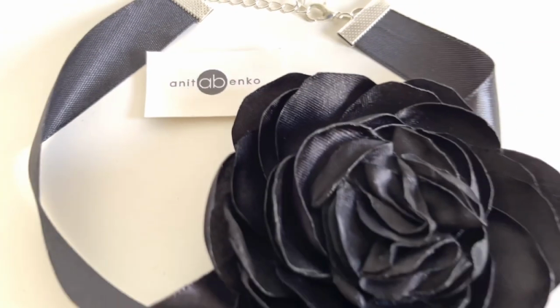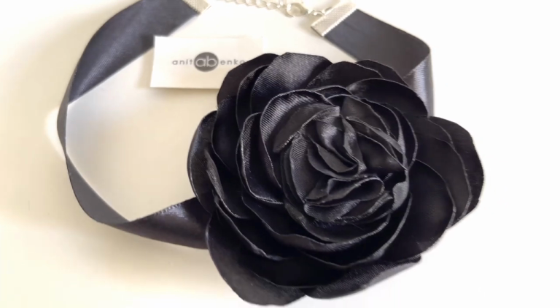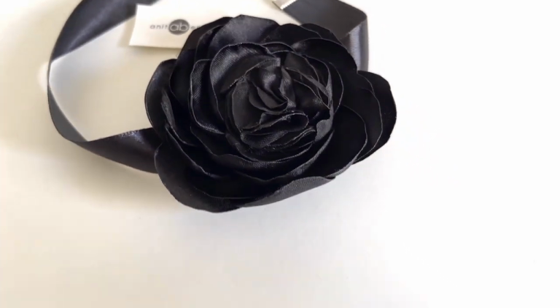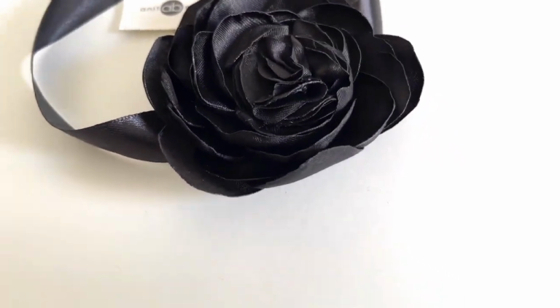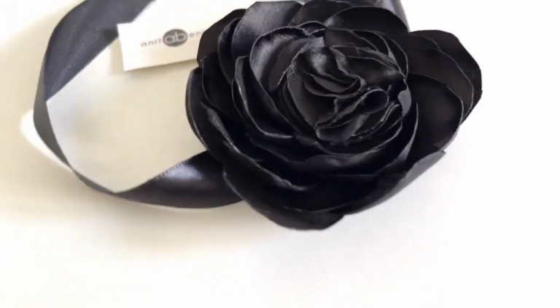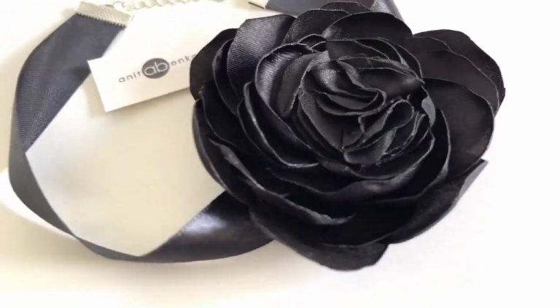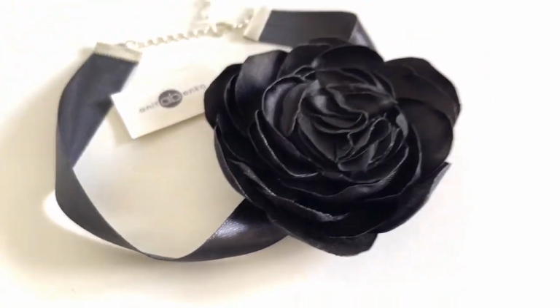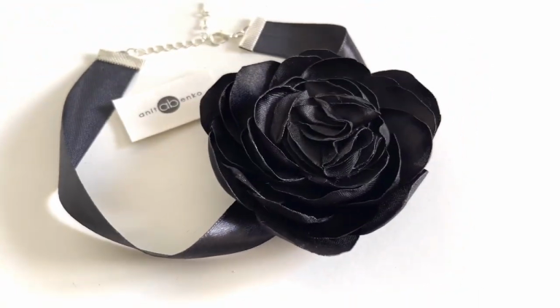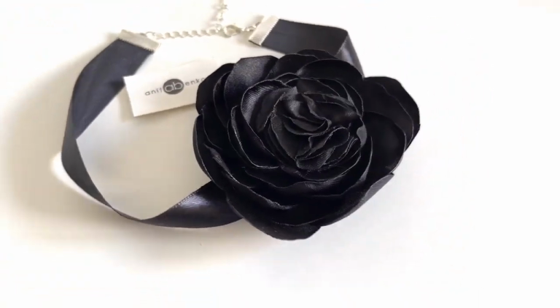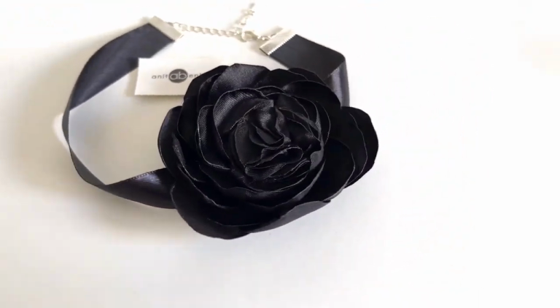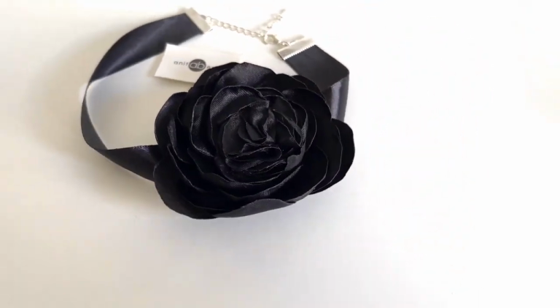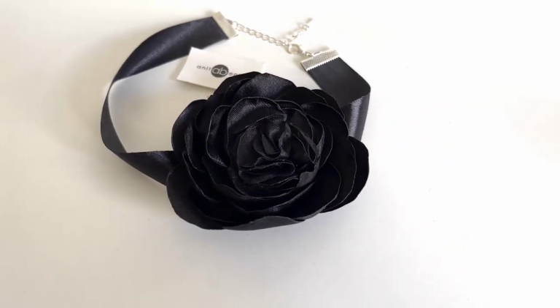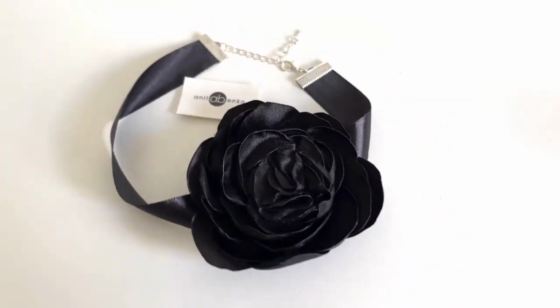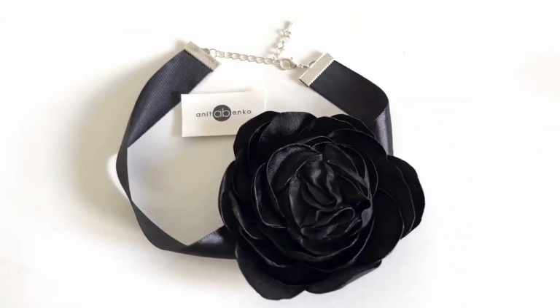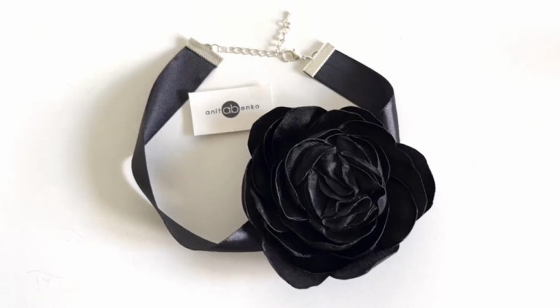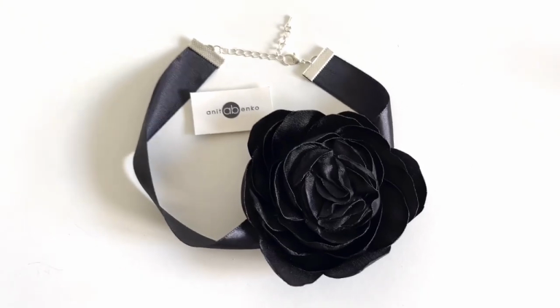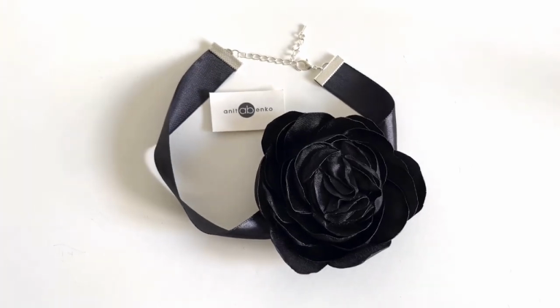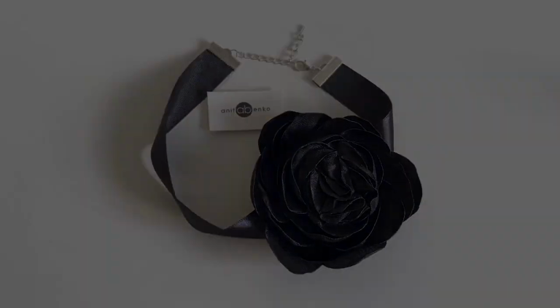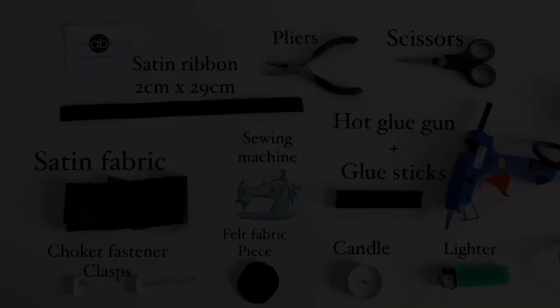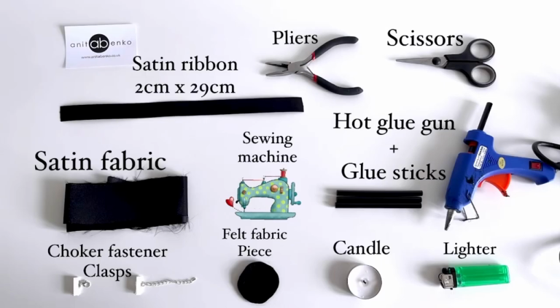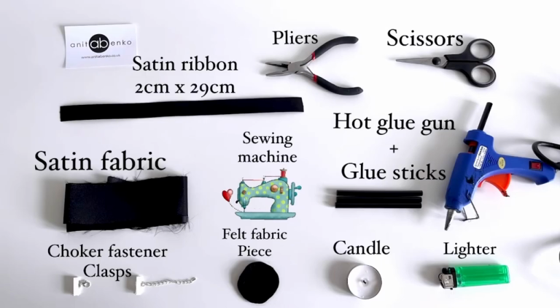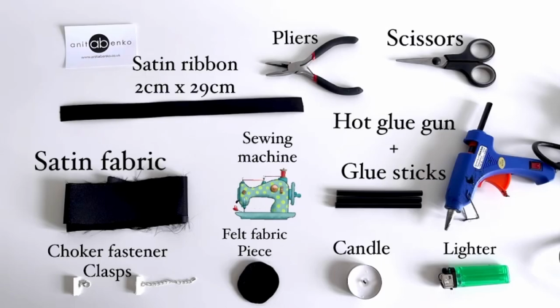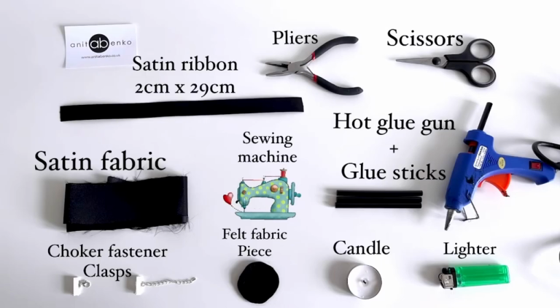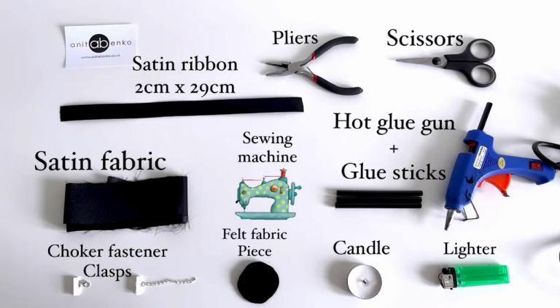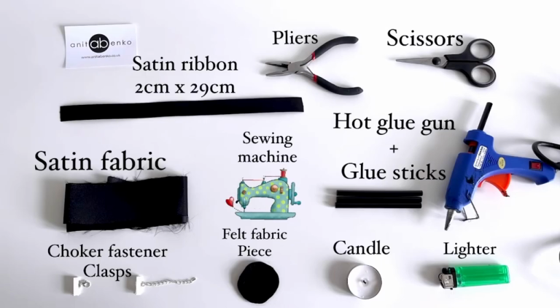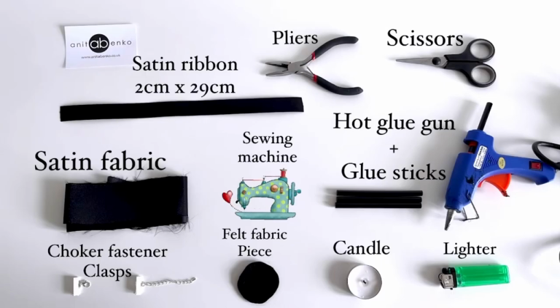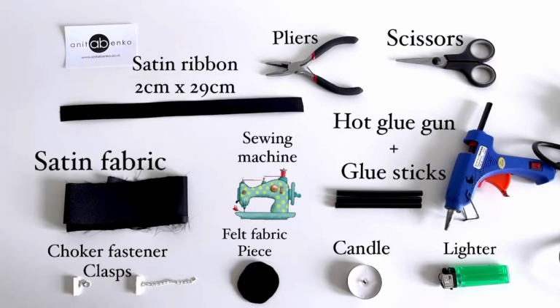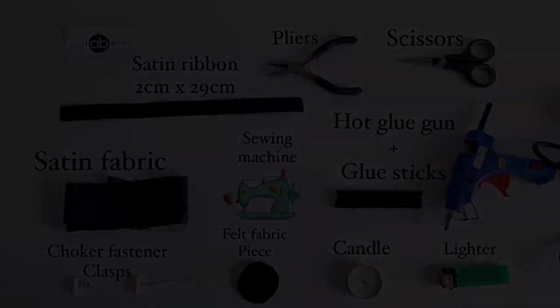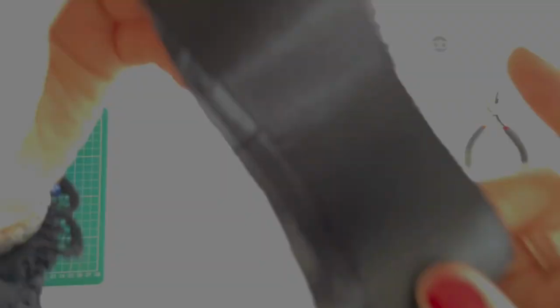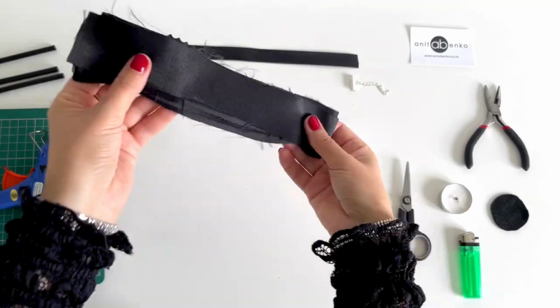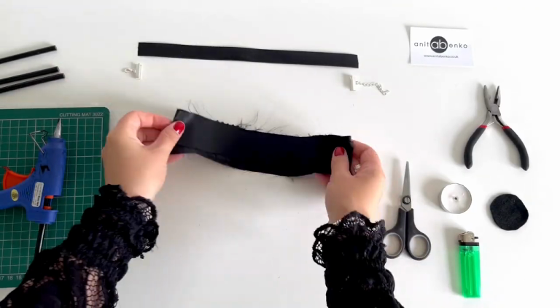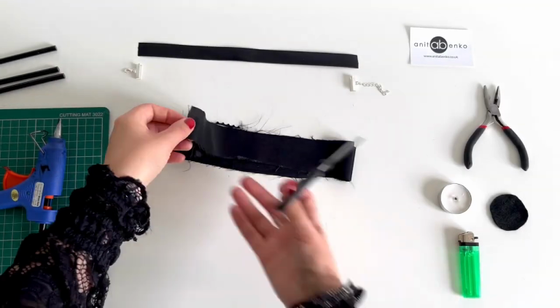Hi guys, welcome back to my channel. On today's video I'll show you how to make this flower neck corsage. These are the measurements and materials which I'll be using to create my corsage.